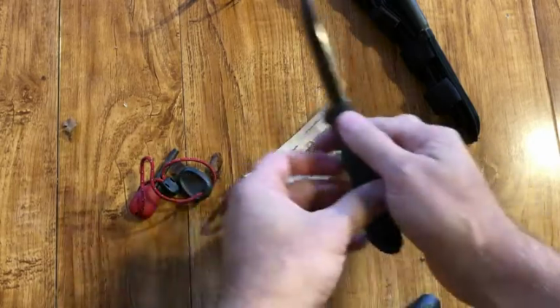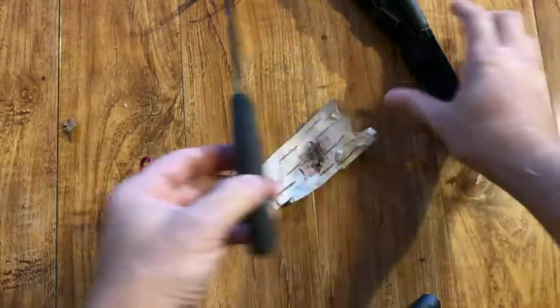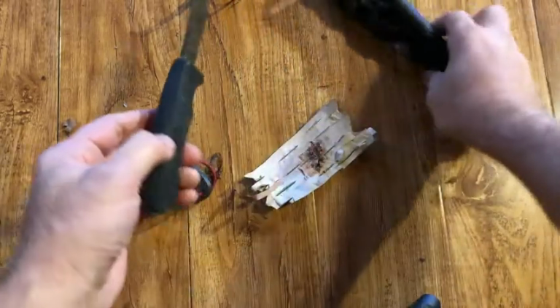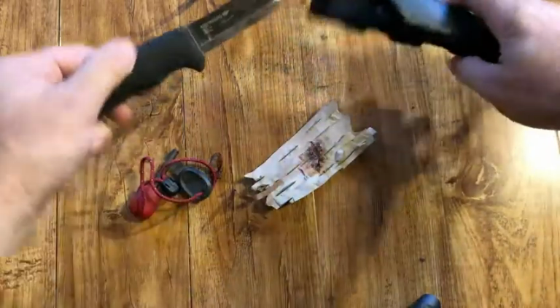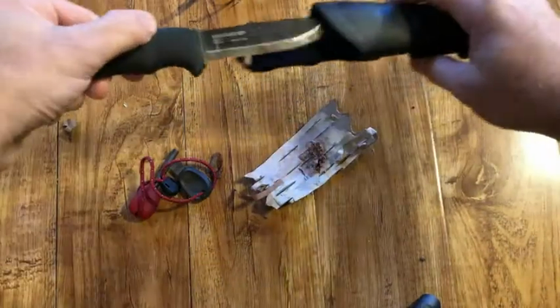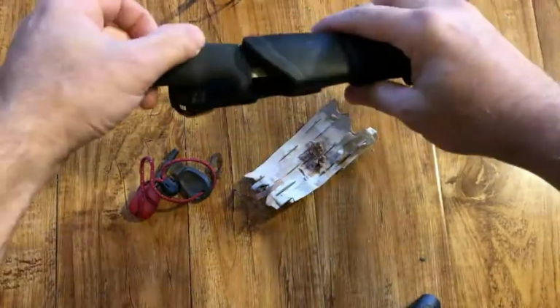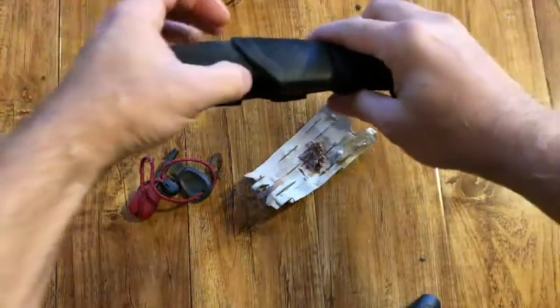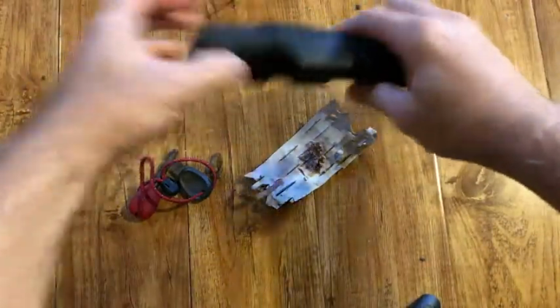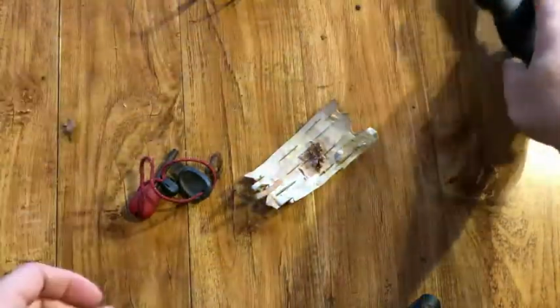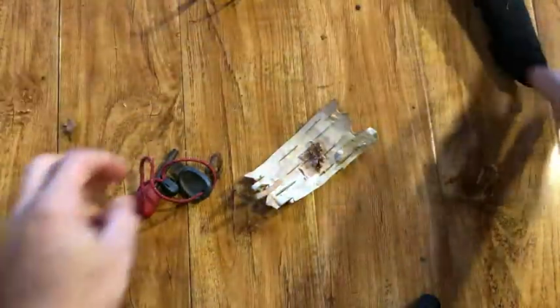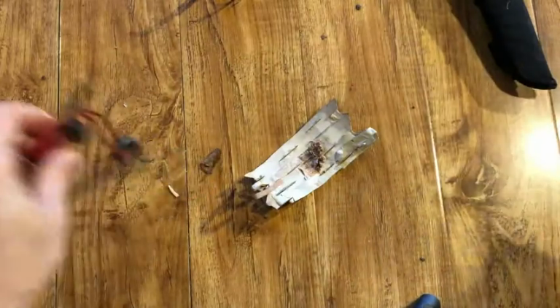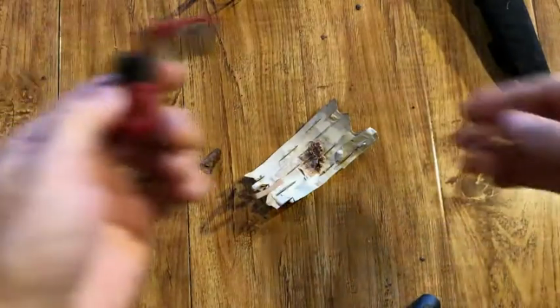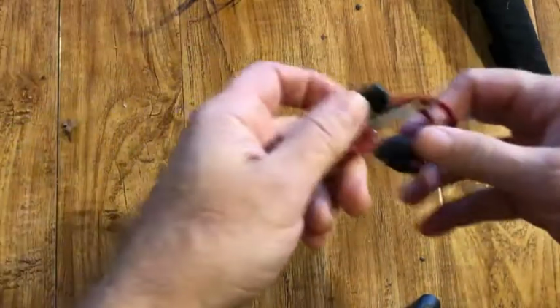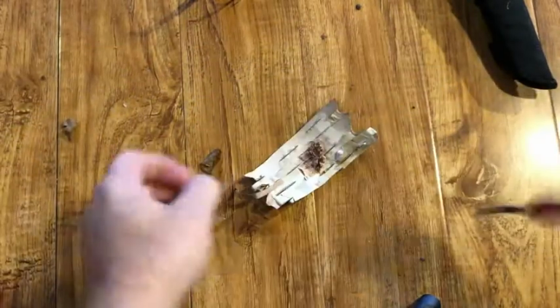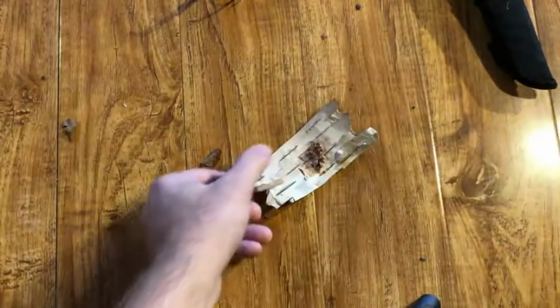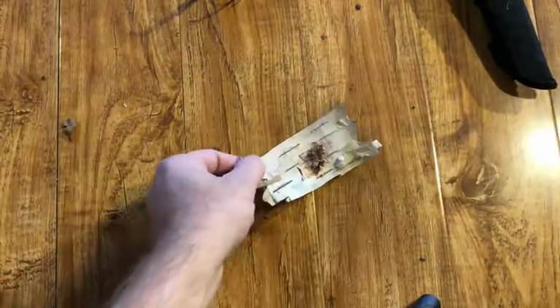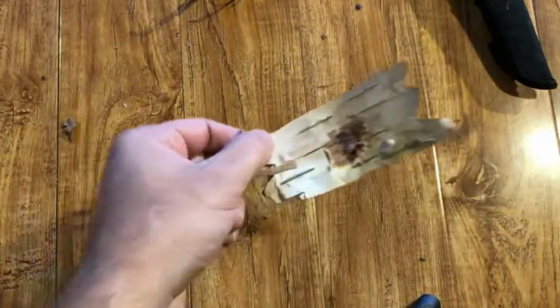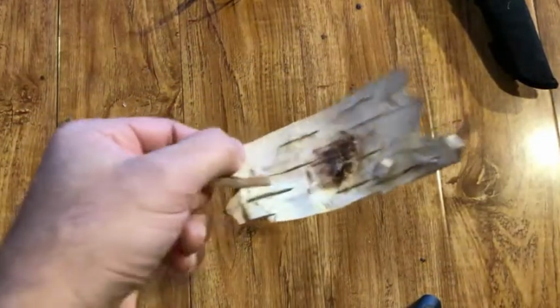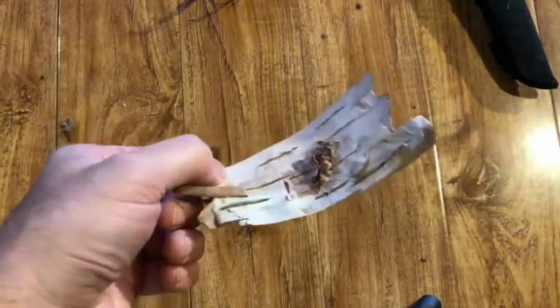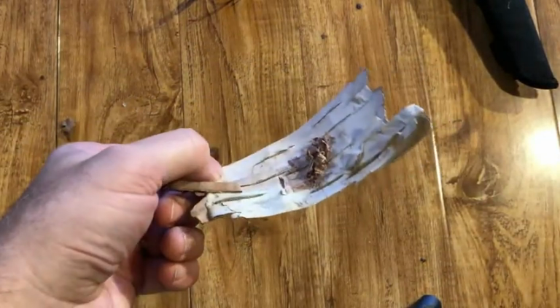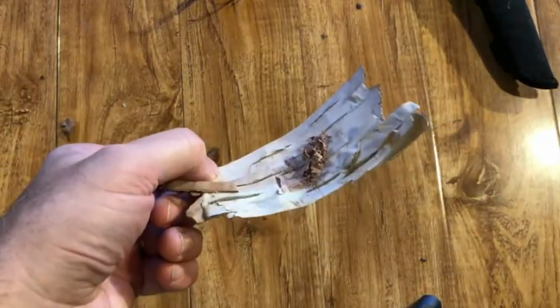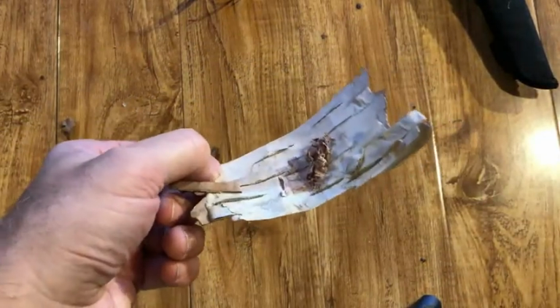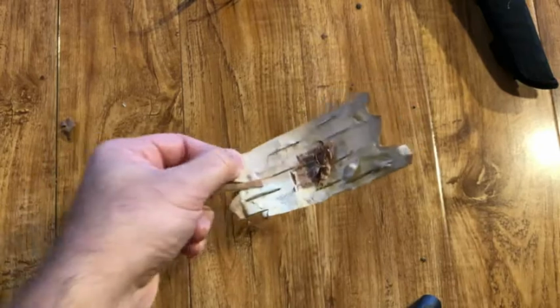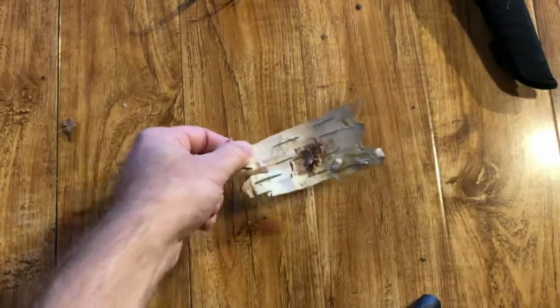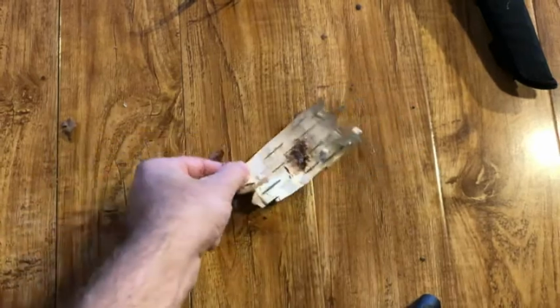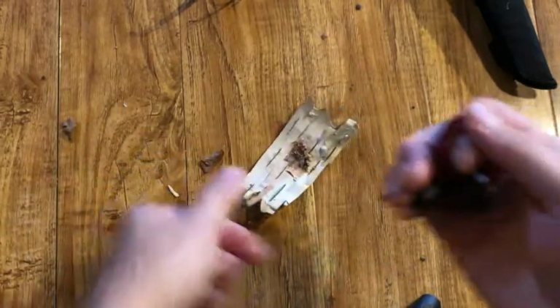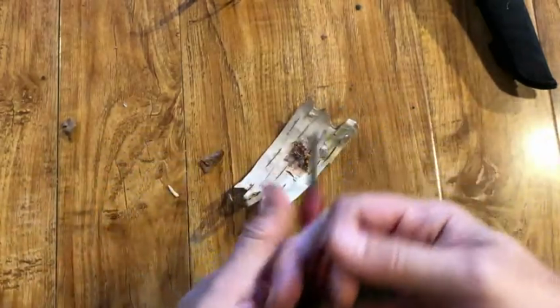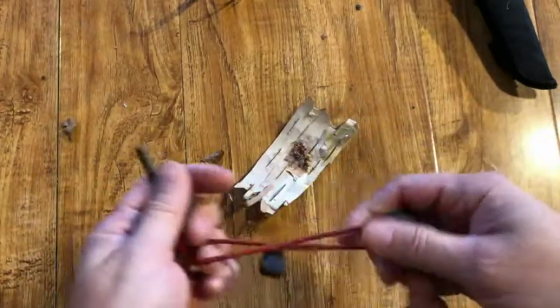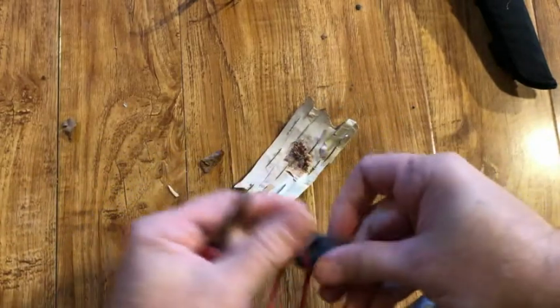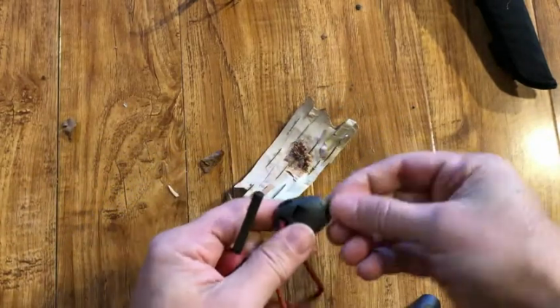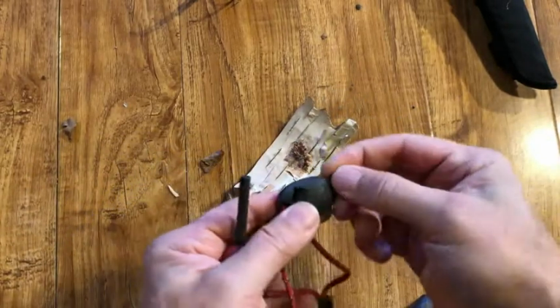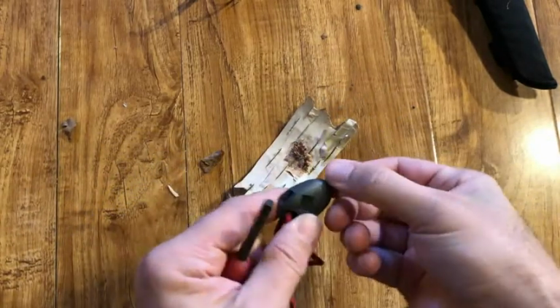Put the knife away every time. The fire stick will now hold down the birch bark so that as you strike the fire stick, the fibers don't get thrown around.